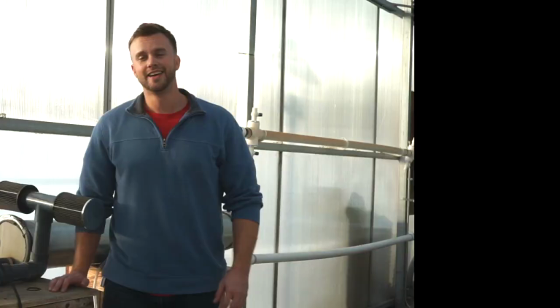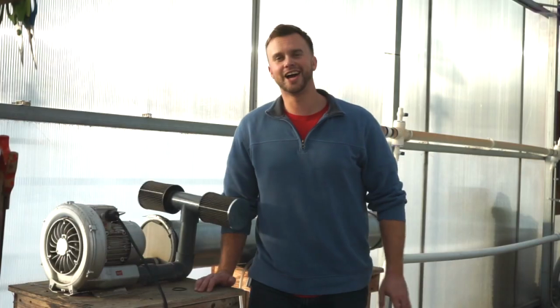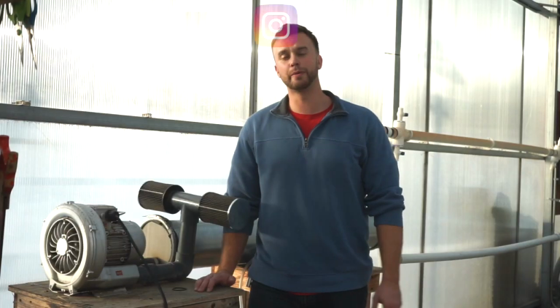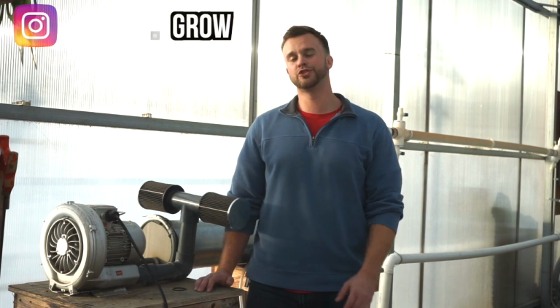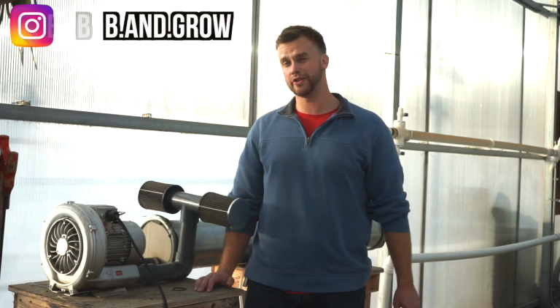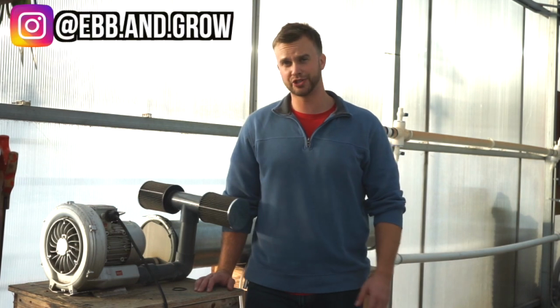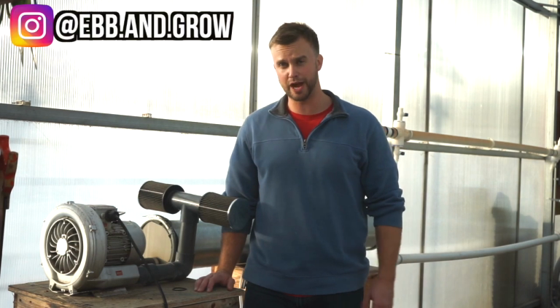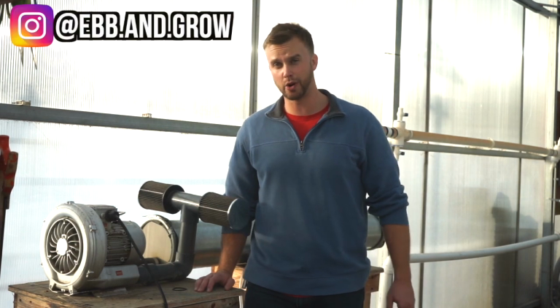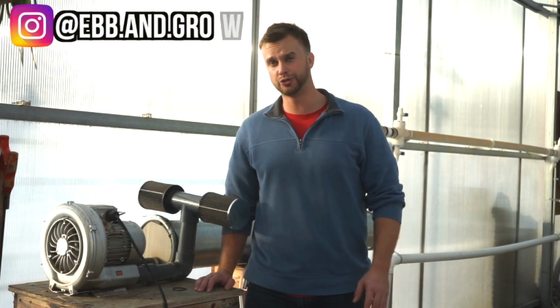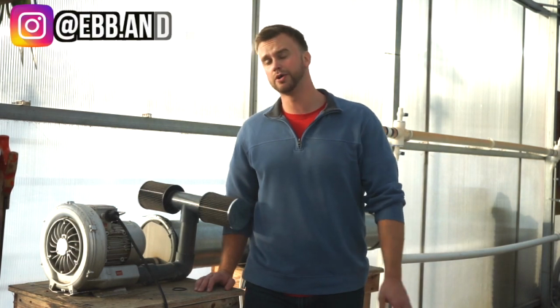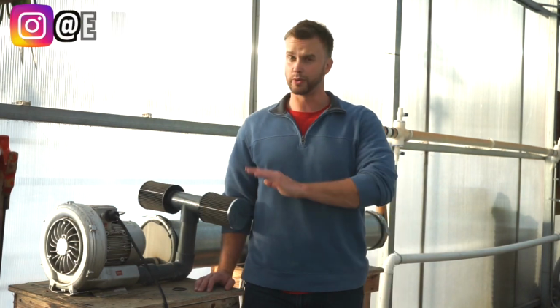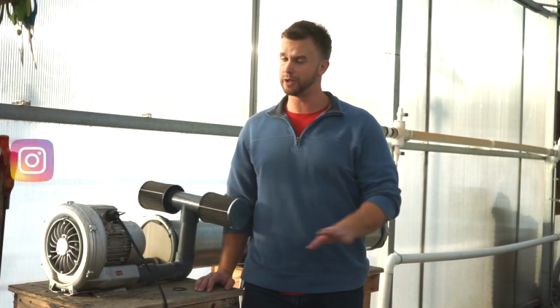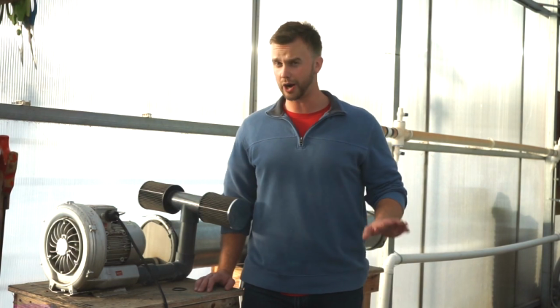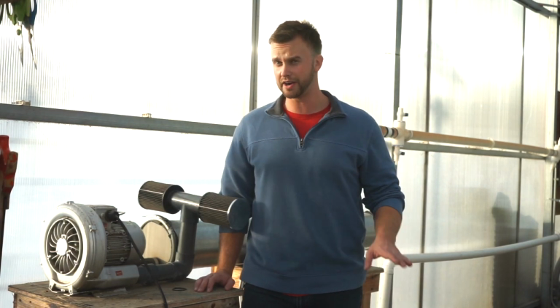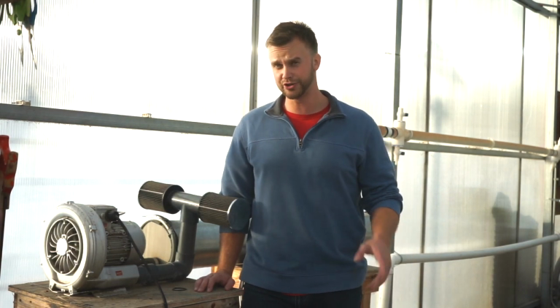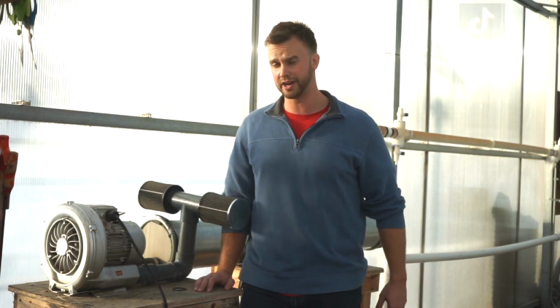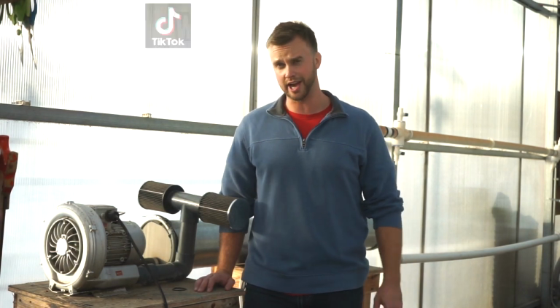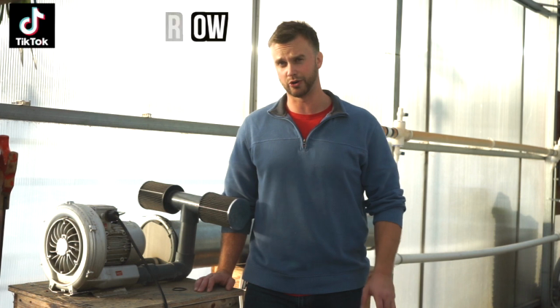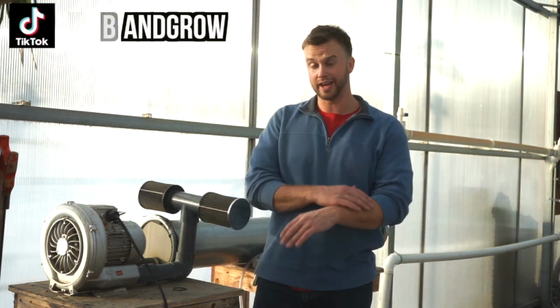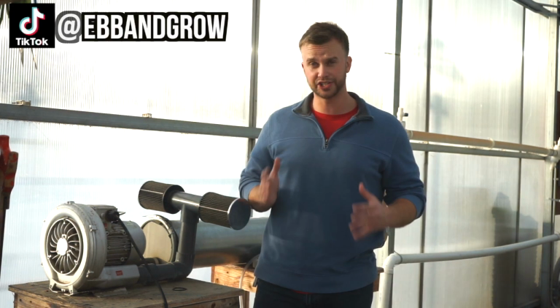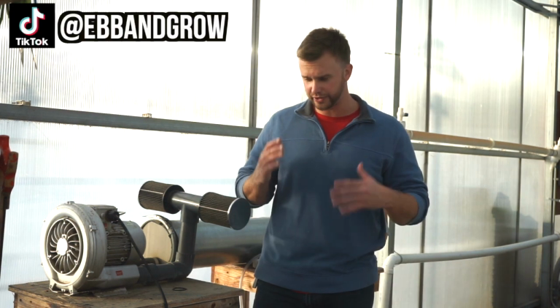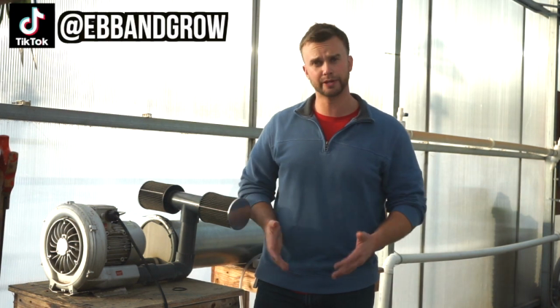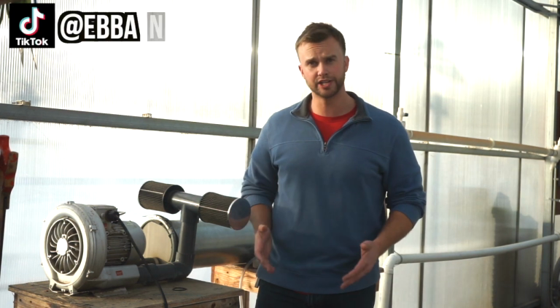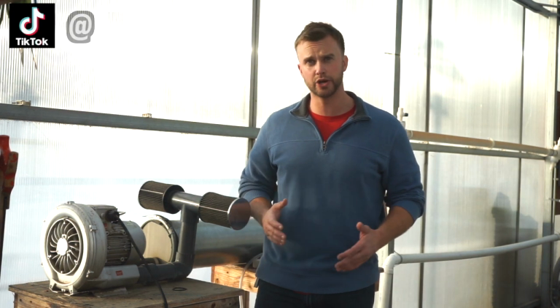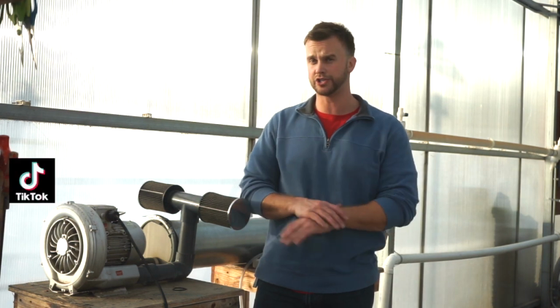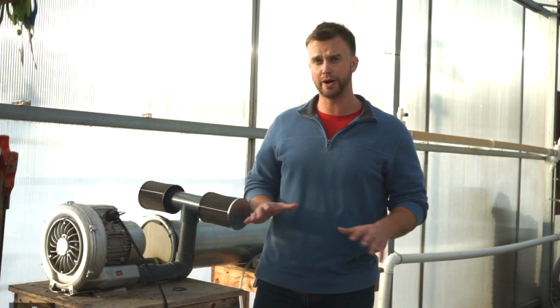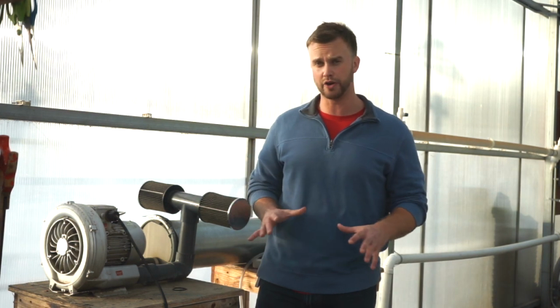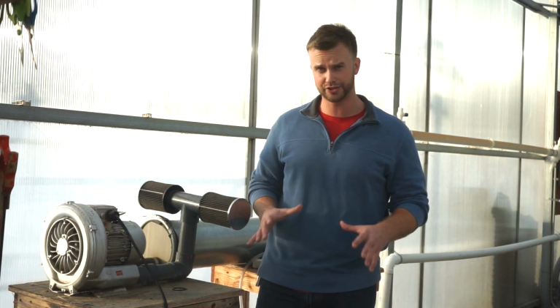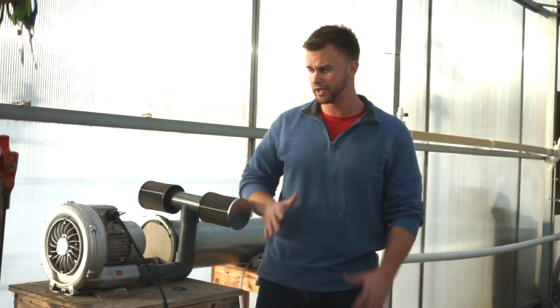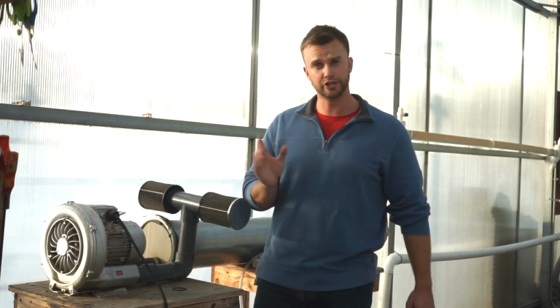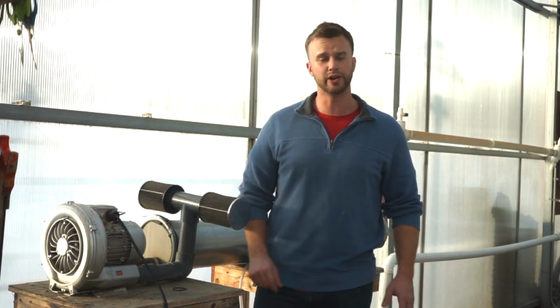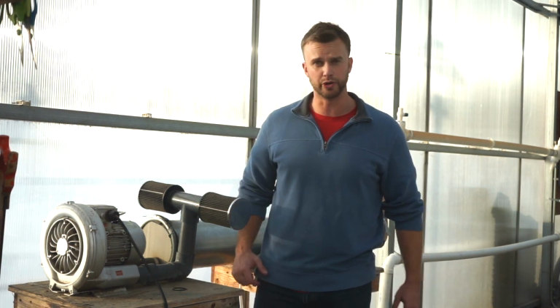Hey guys, welcome back to another episode of Ebb and Grow on YouTube, where we're all about aquaponics, hydroponics, and agriculture. The topic of today's episode is all about dissolved oxygen, so let's get right into it.